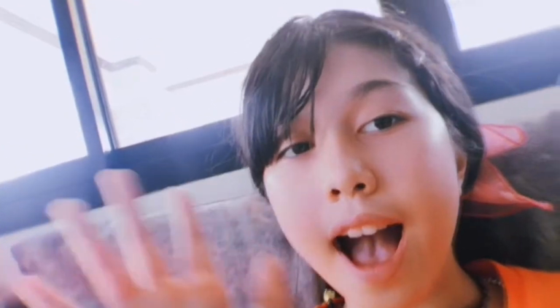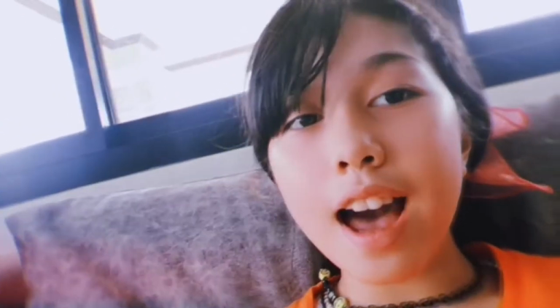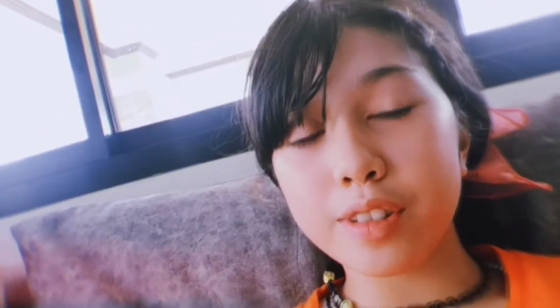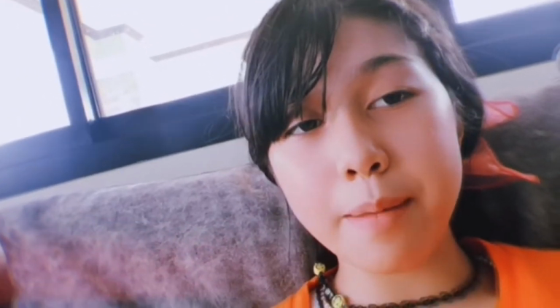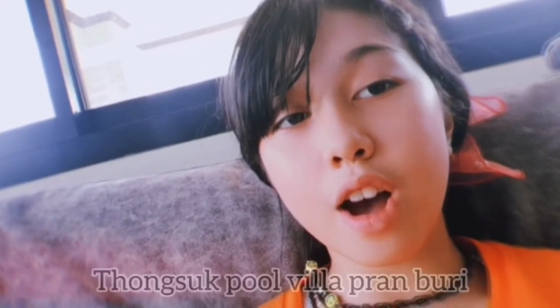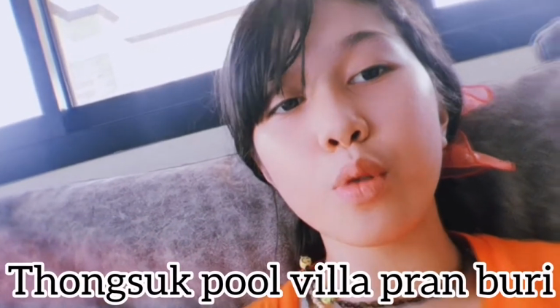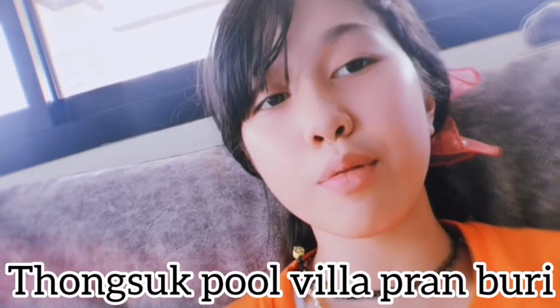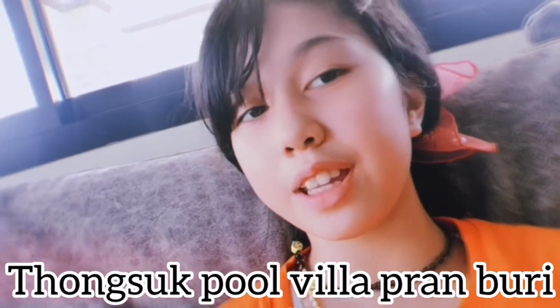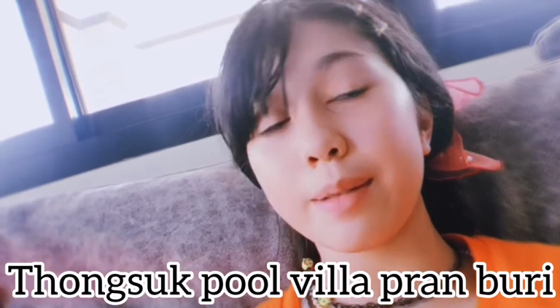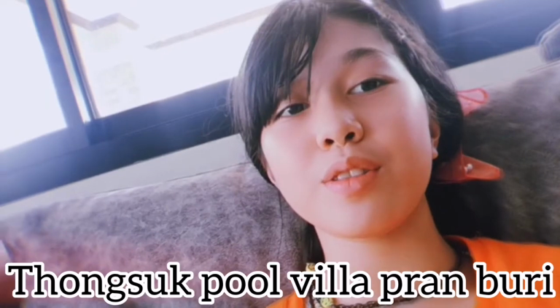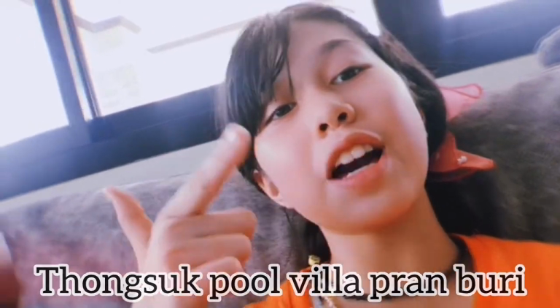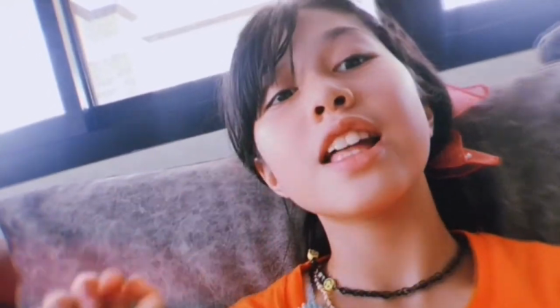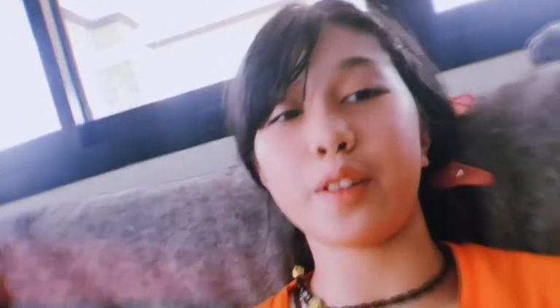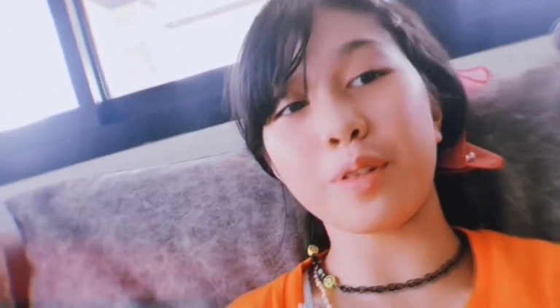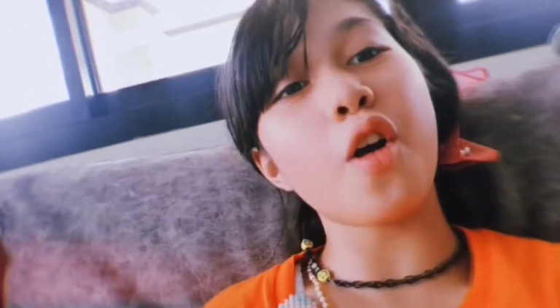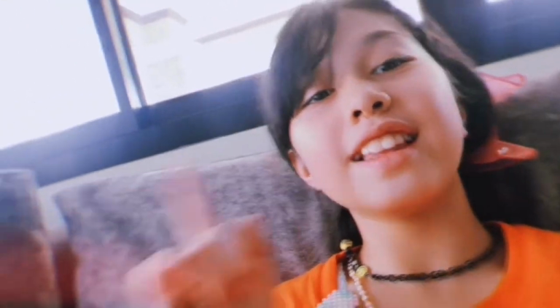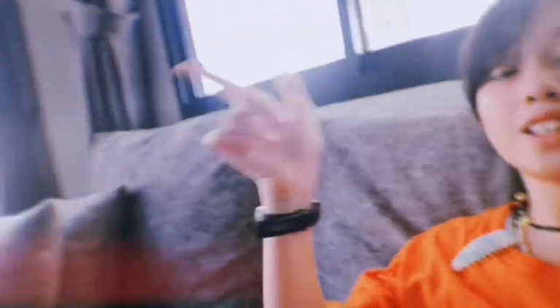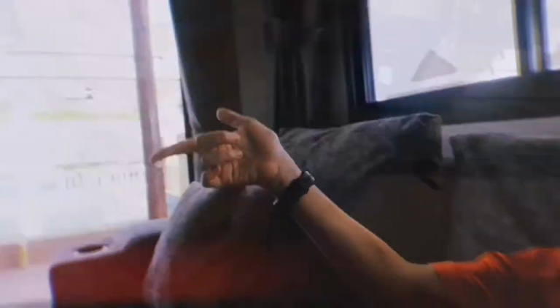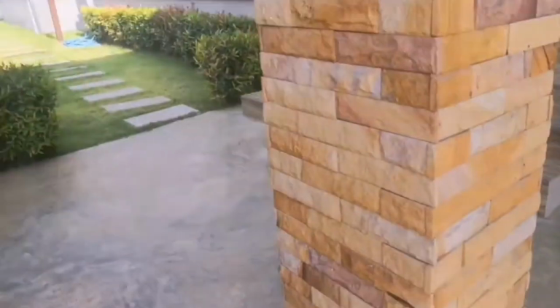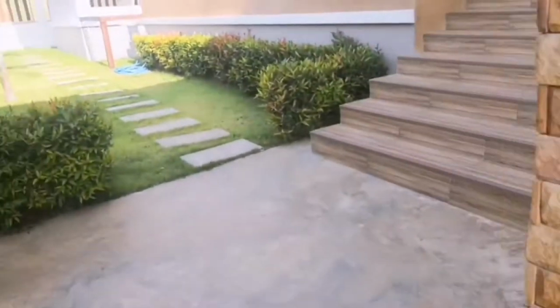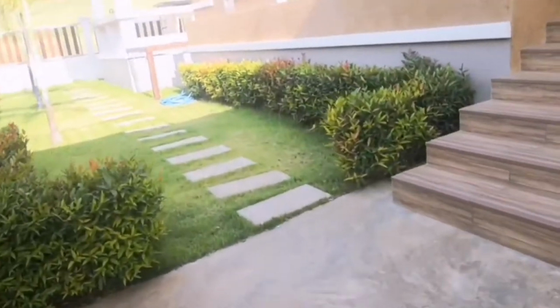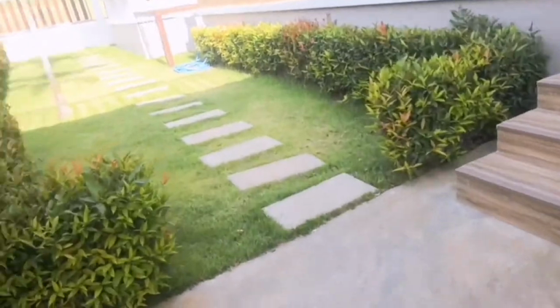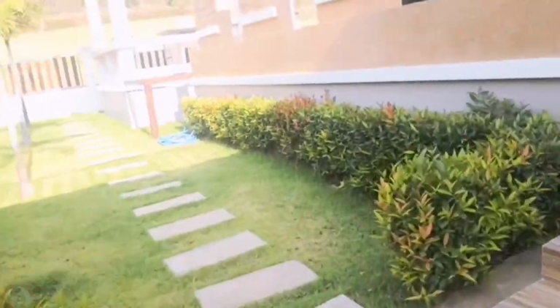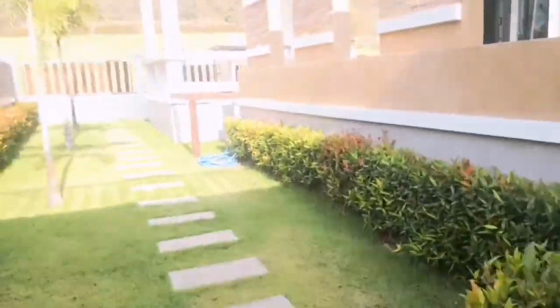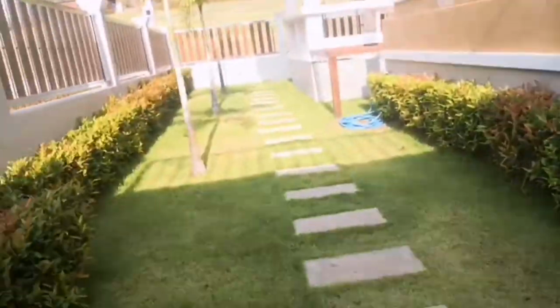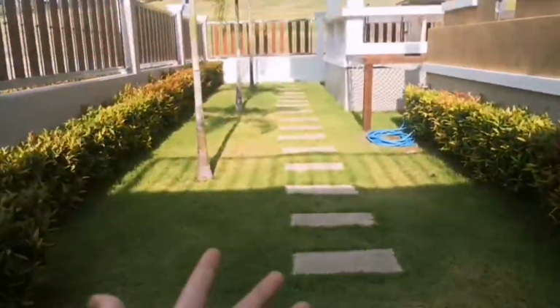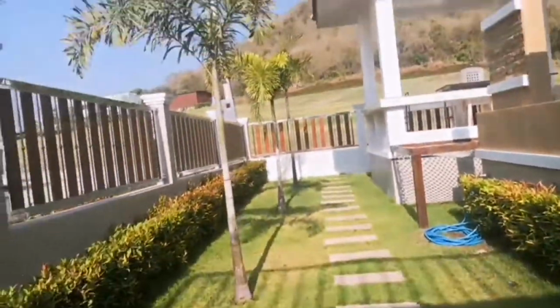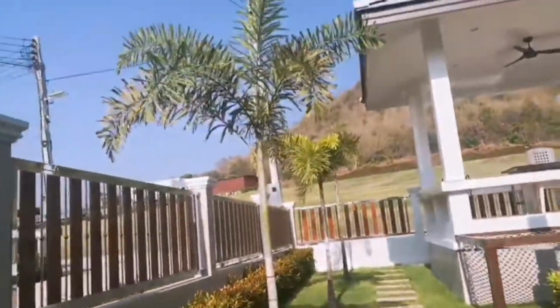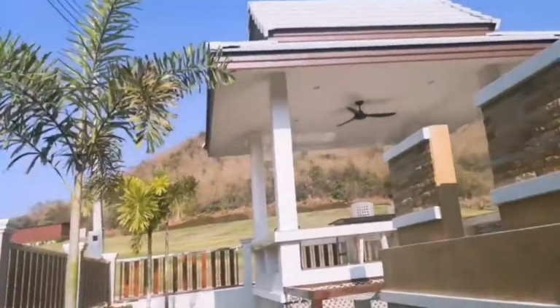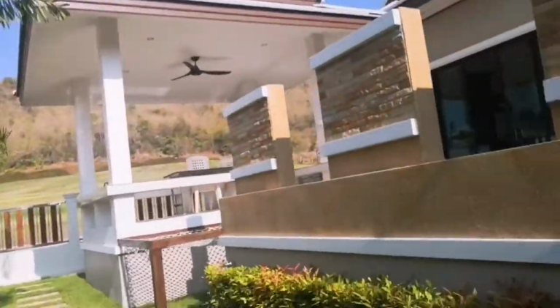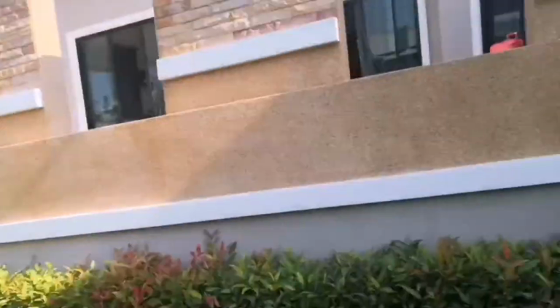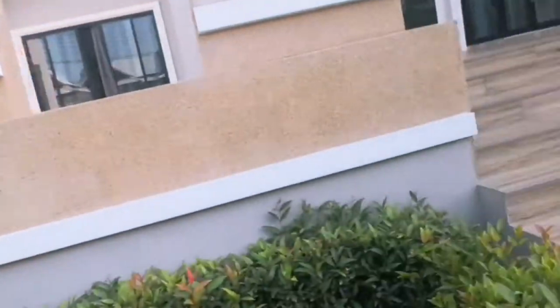Hi guys, so today I'm at Townswick Pool Villa Pranbury and I'm going to take you guys on a little tour, so let's get into it. First, when you walk in, here's a little park with trees and stuff.